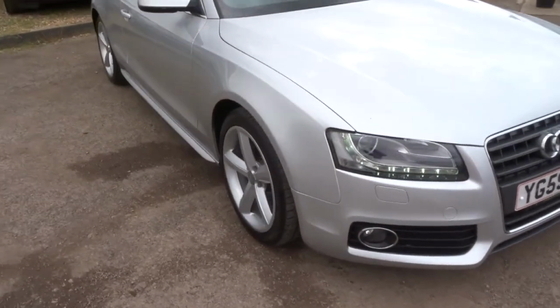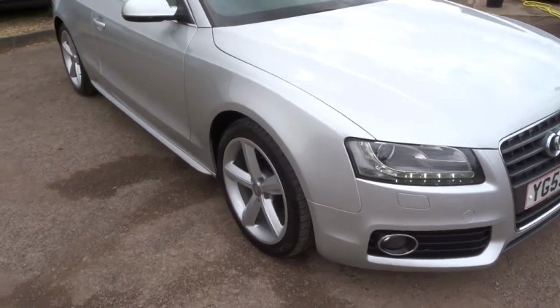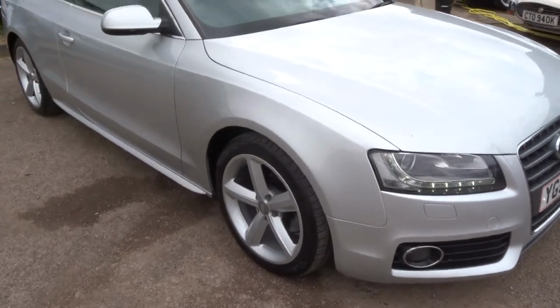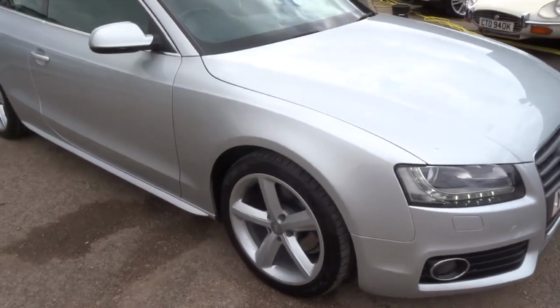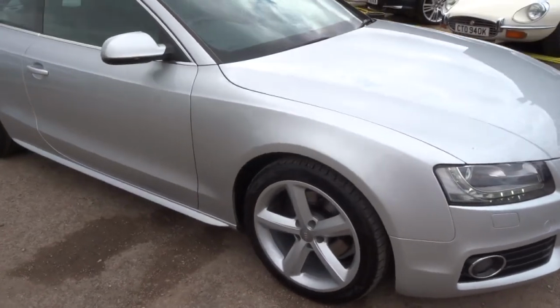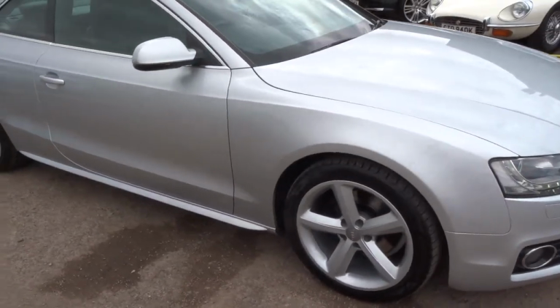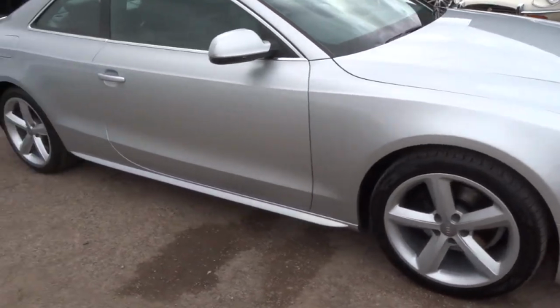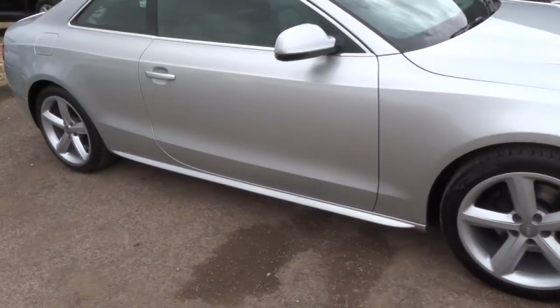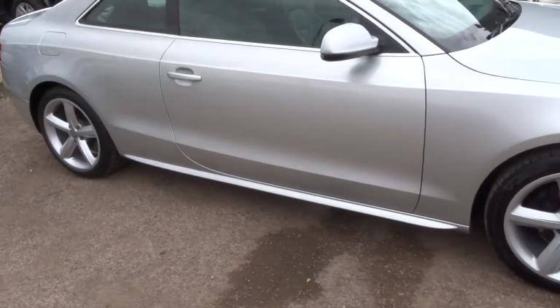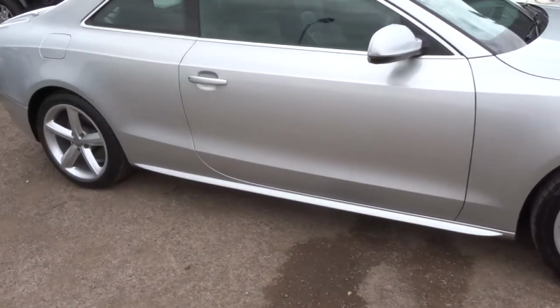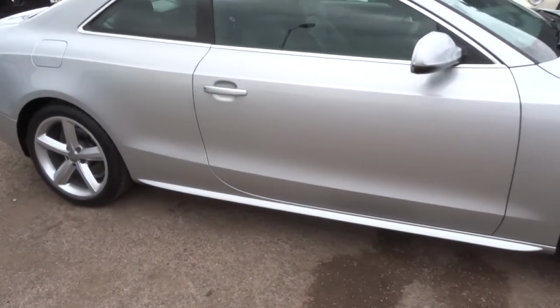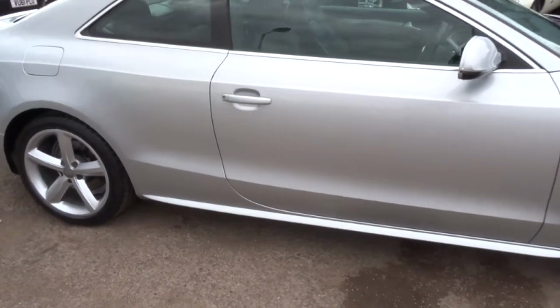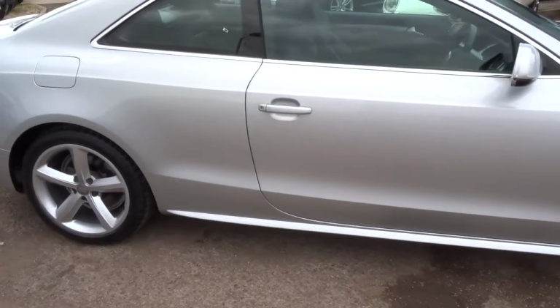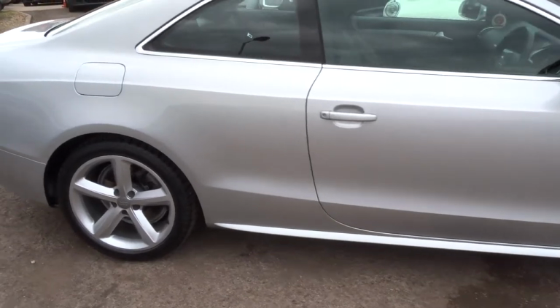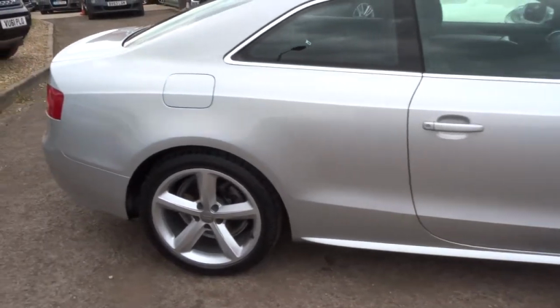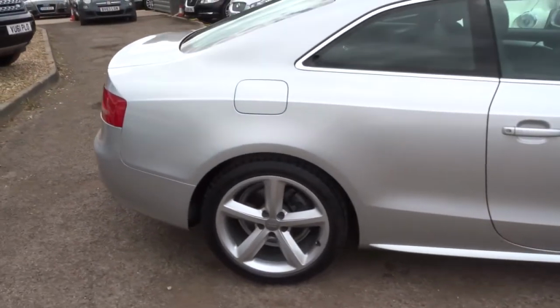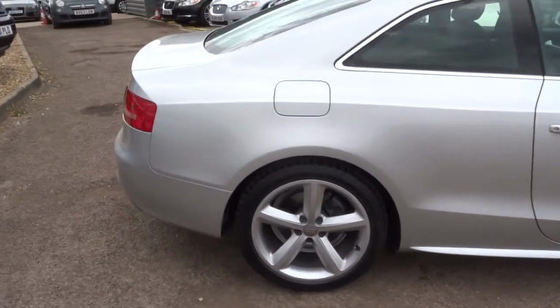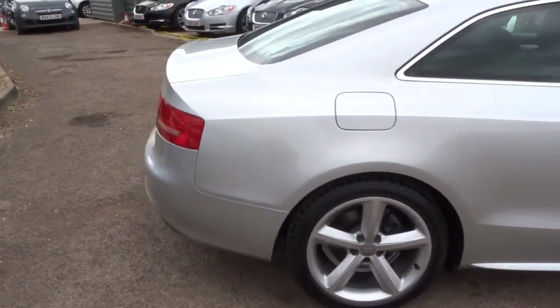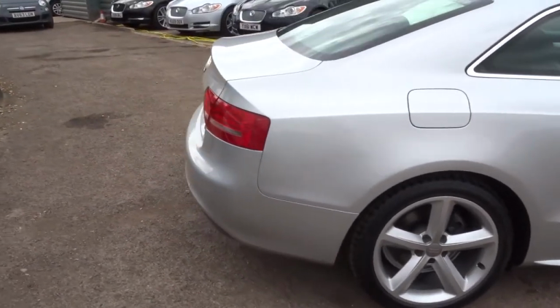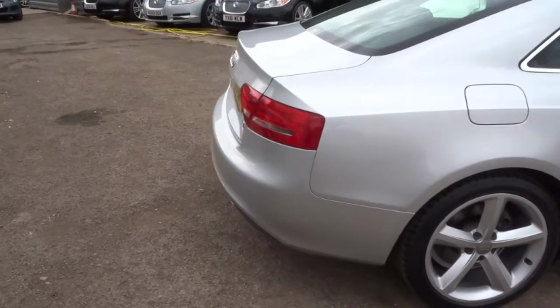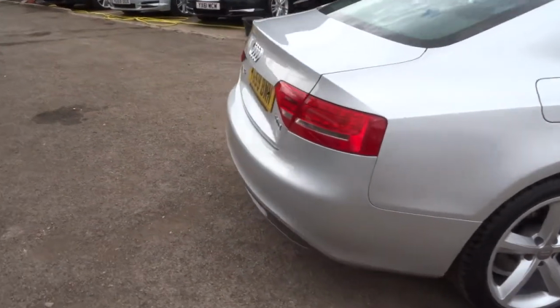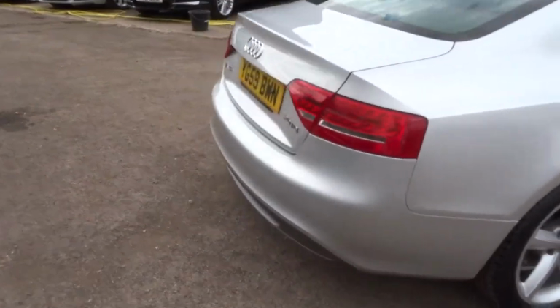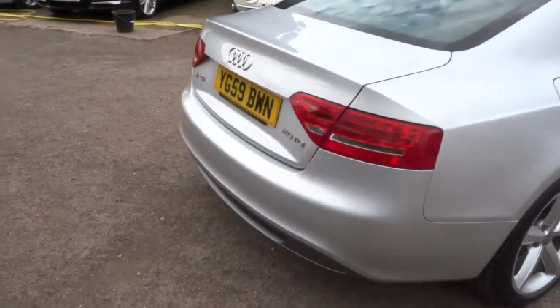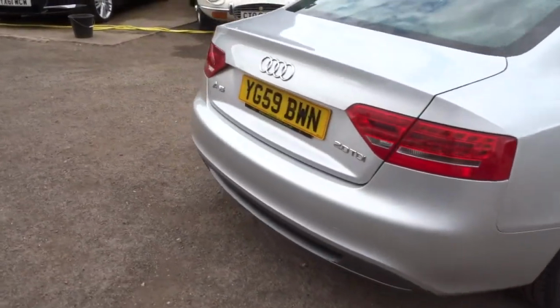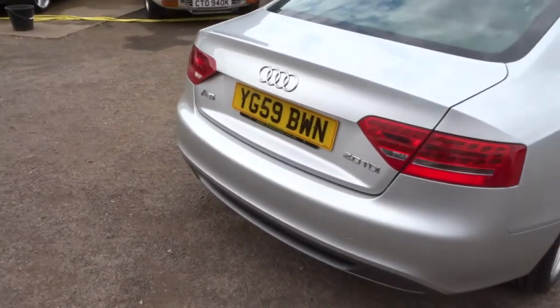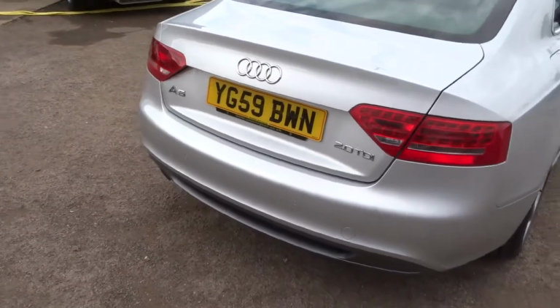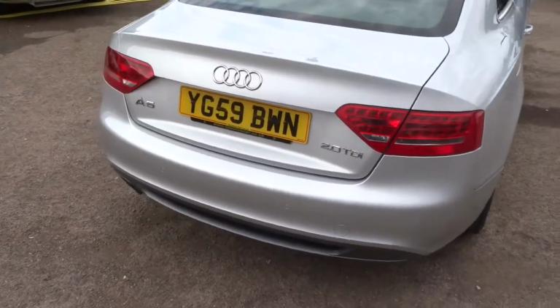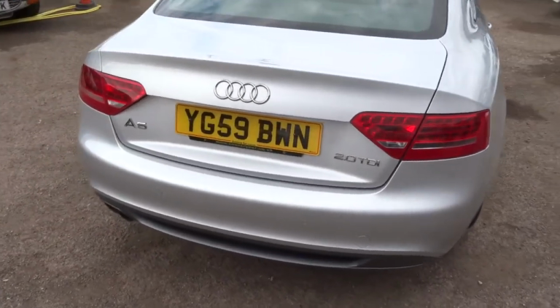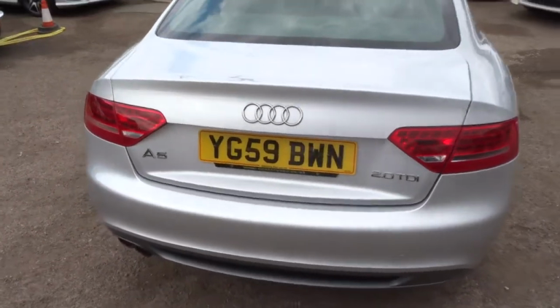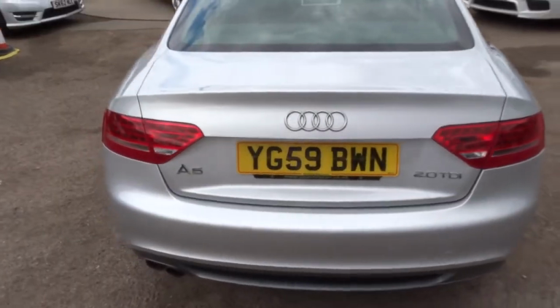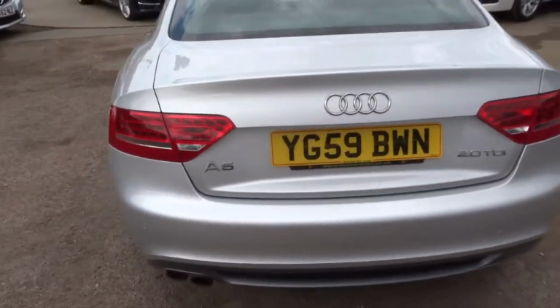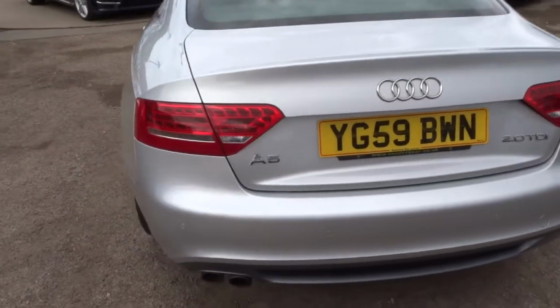It has got xenon headlights. It really is a fantastic car. We offer finance and have got very competitive rates — we use several companies to get the best deal we can for you.